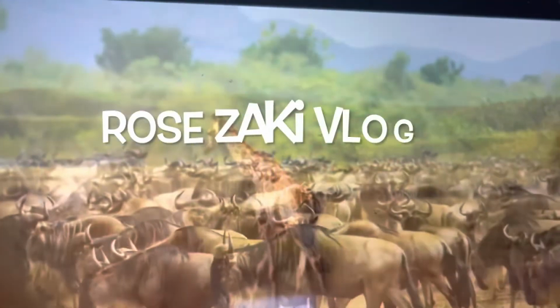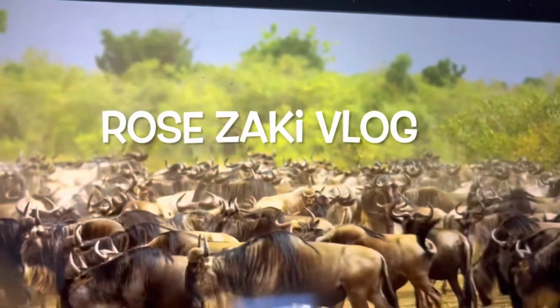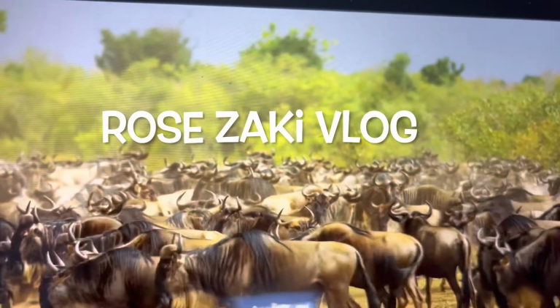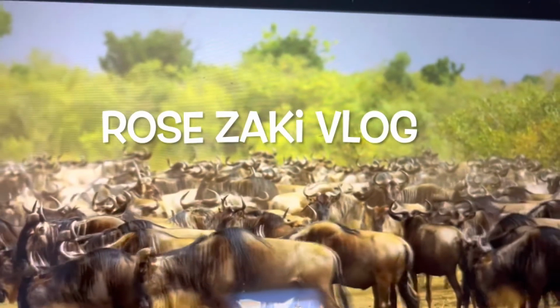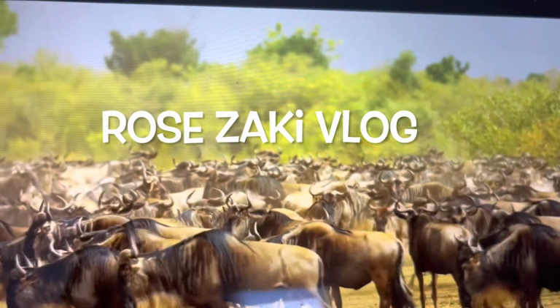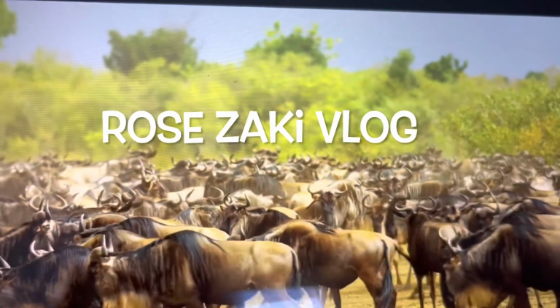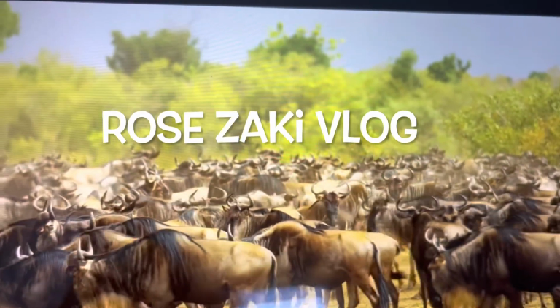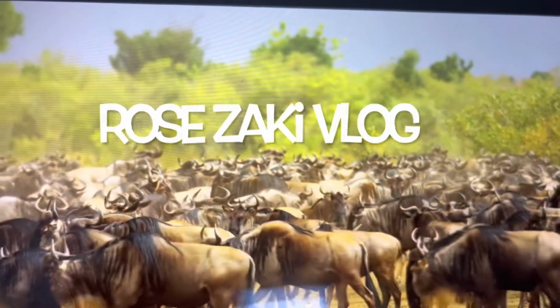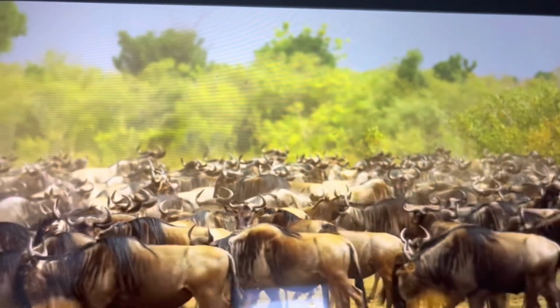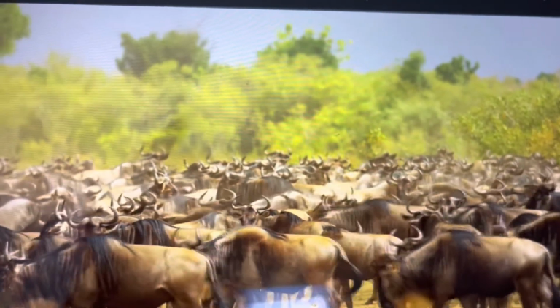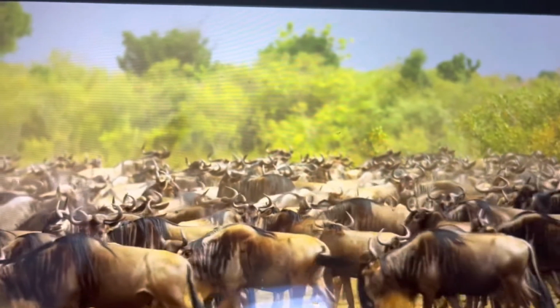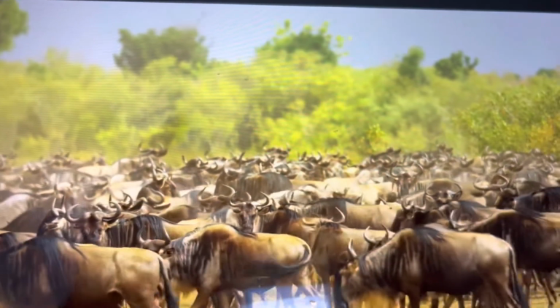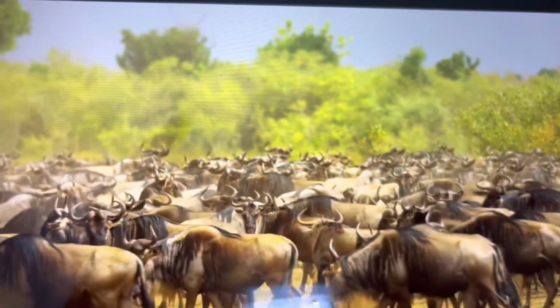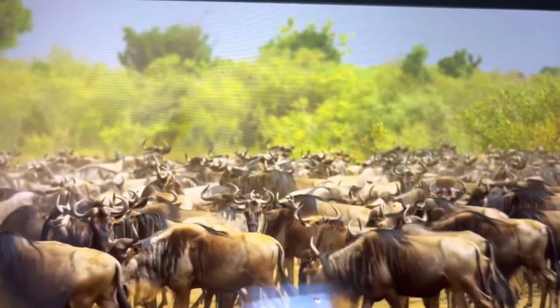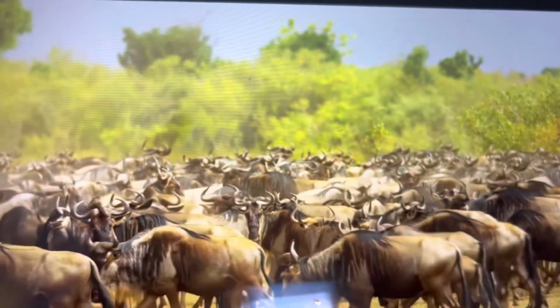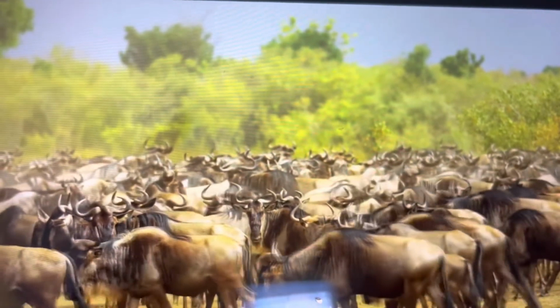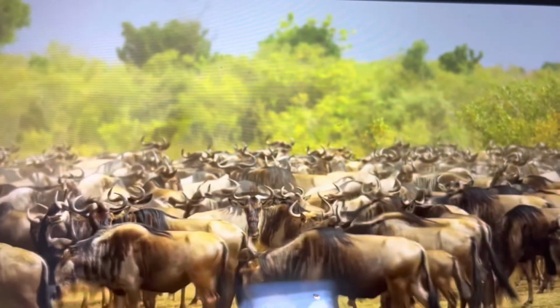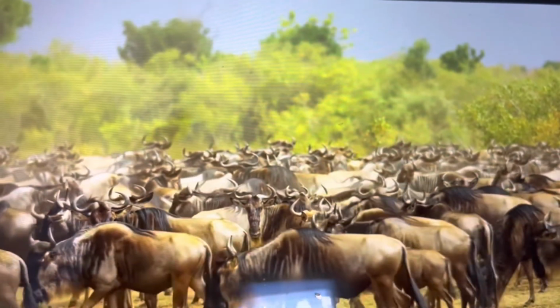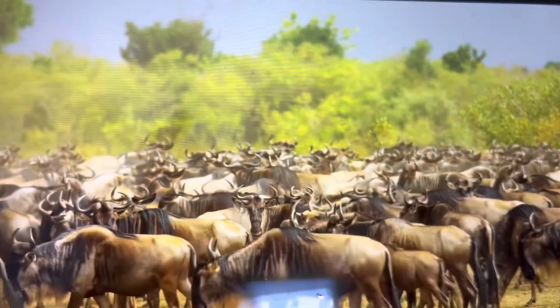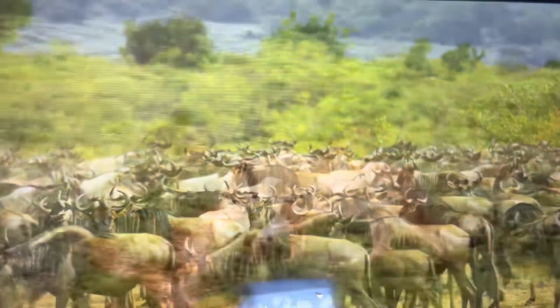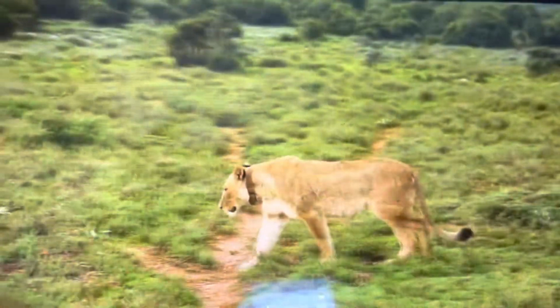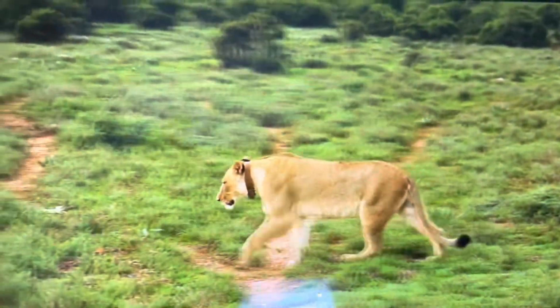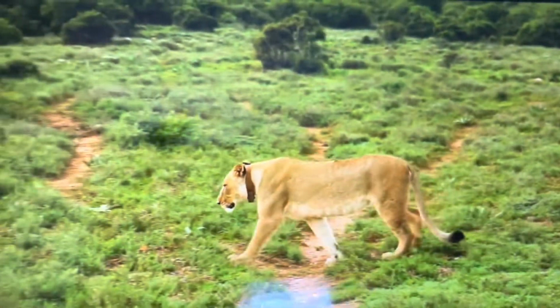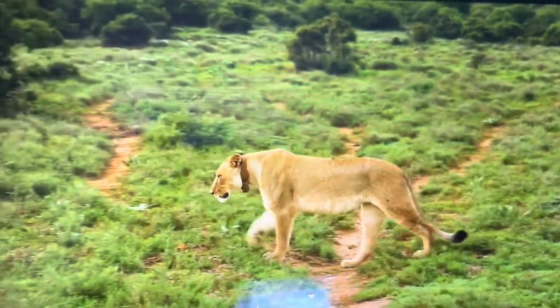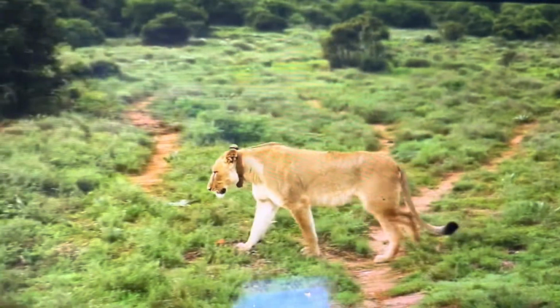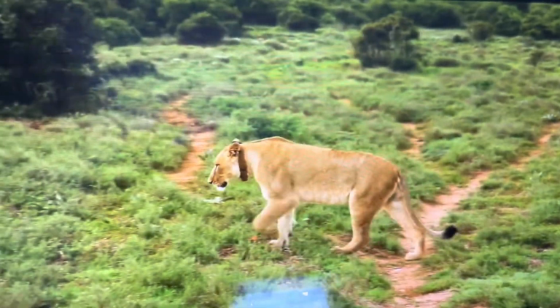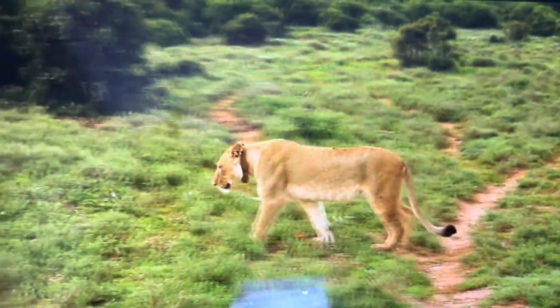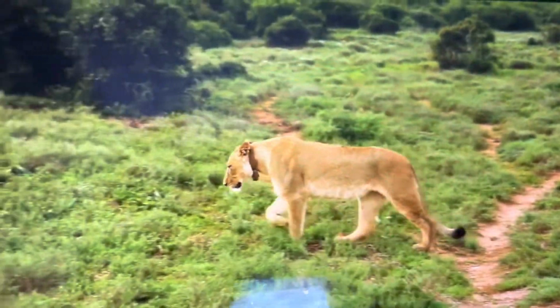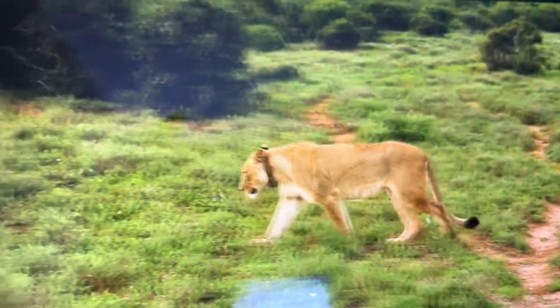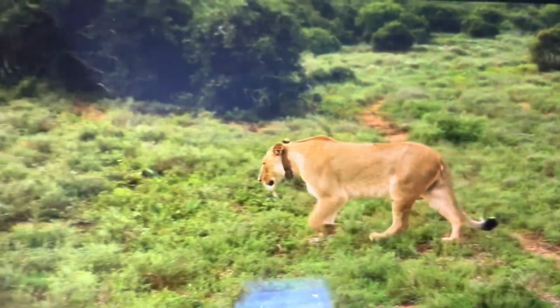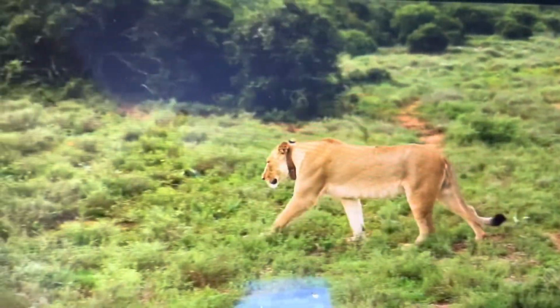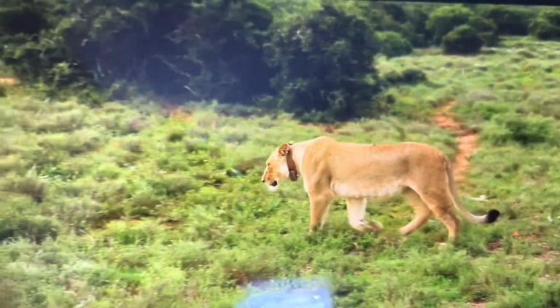I'll end my vlog by saying thanks to God for all the blessings we receive every day. Follow the golden rules and always be kind to one another. Till next time — wait for more of my travel videos.